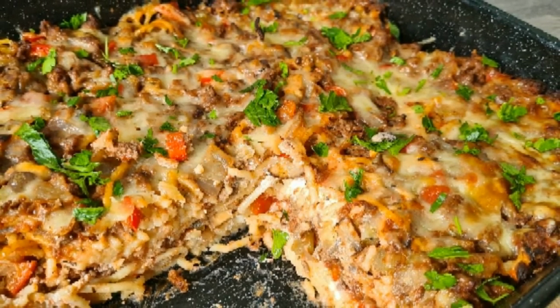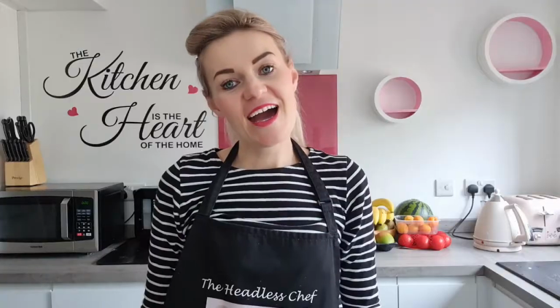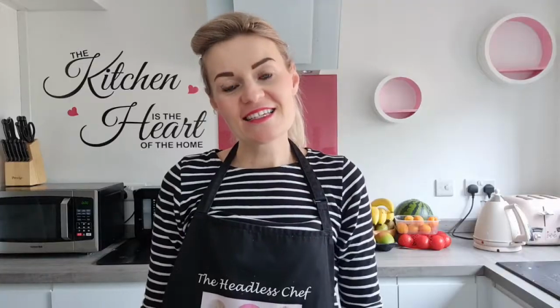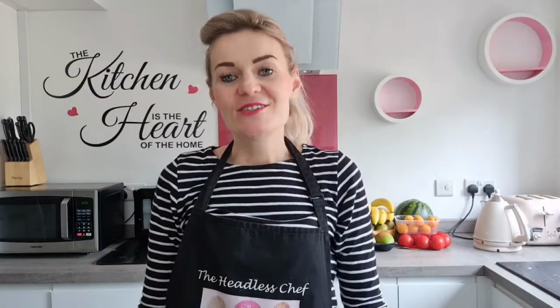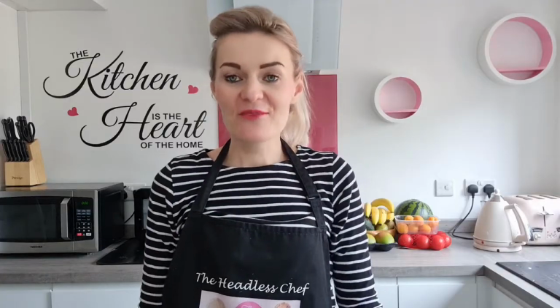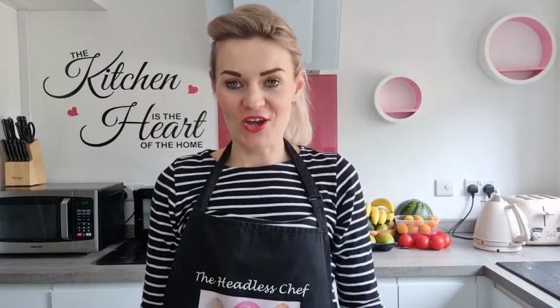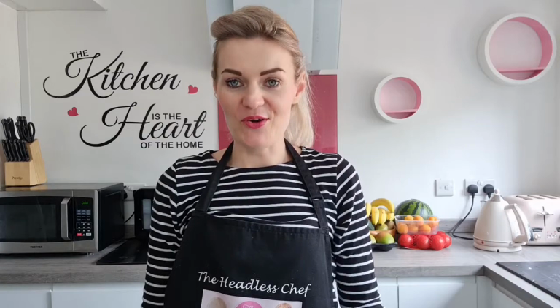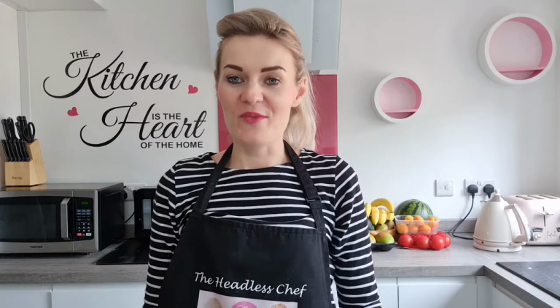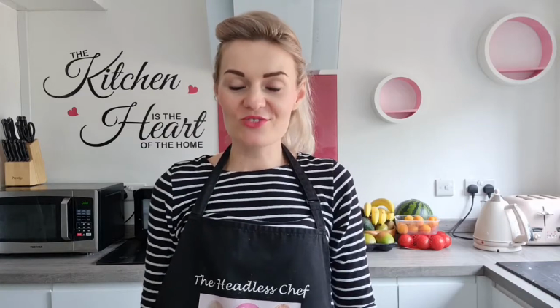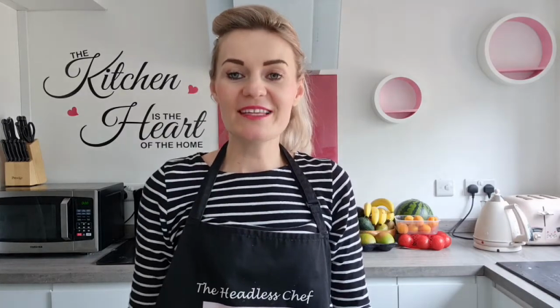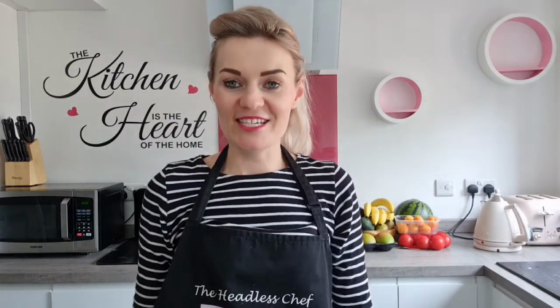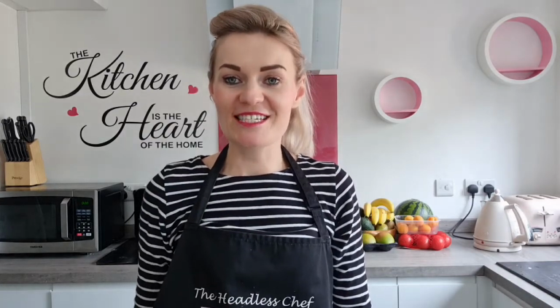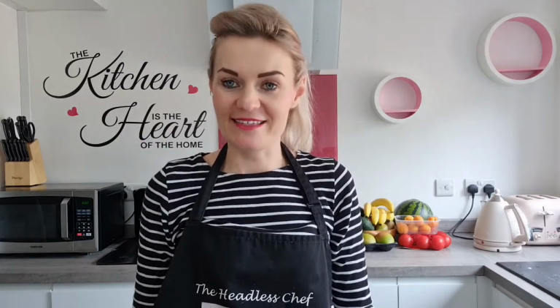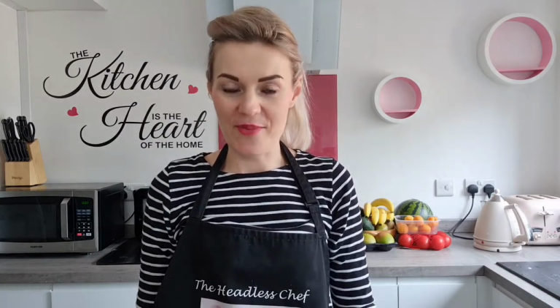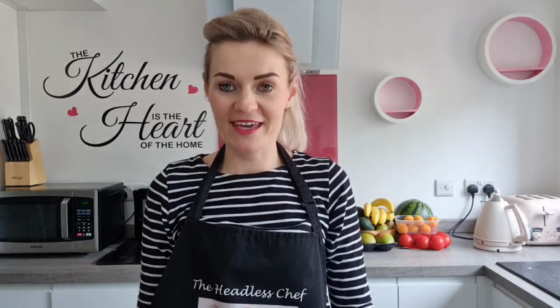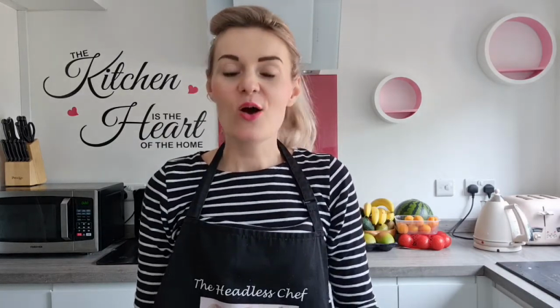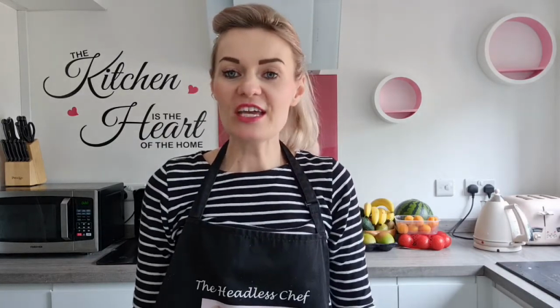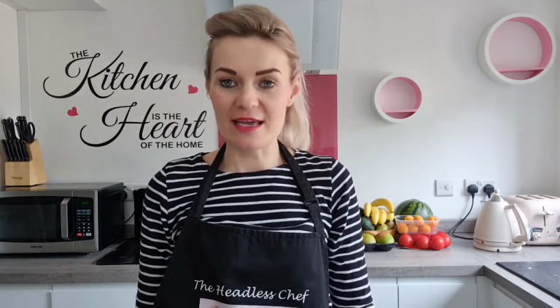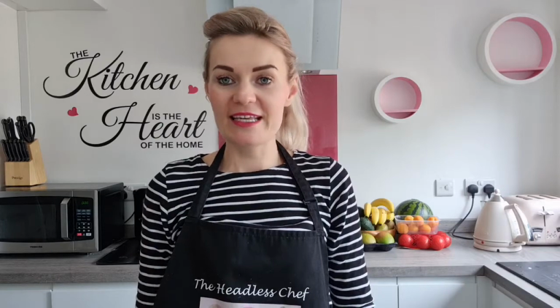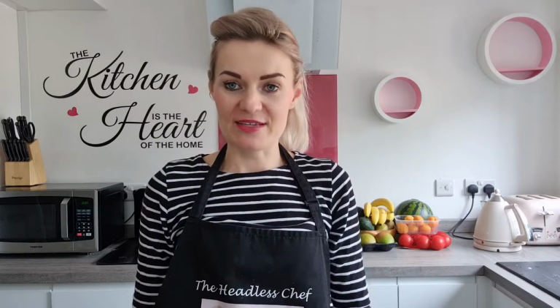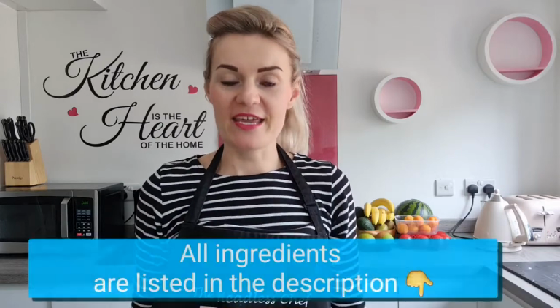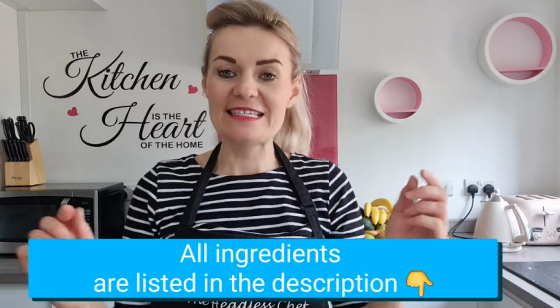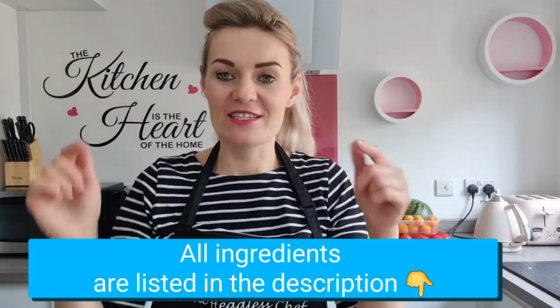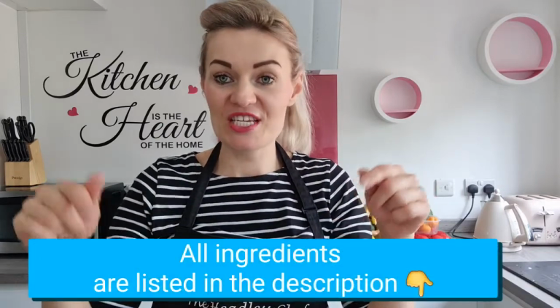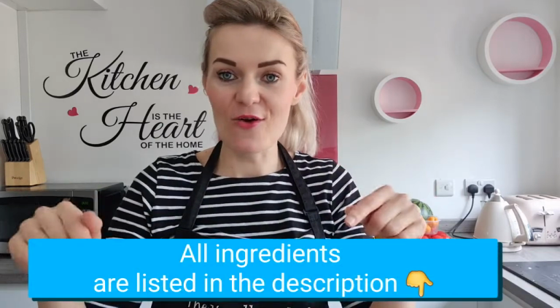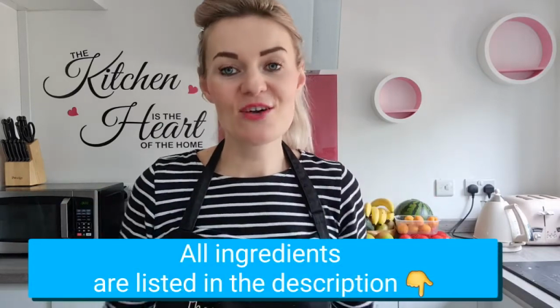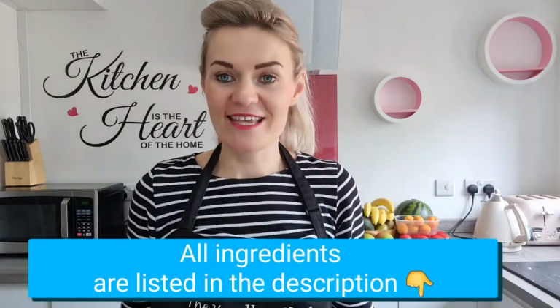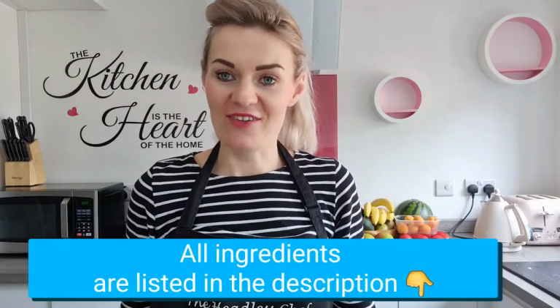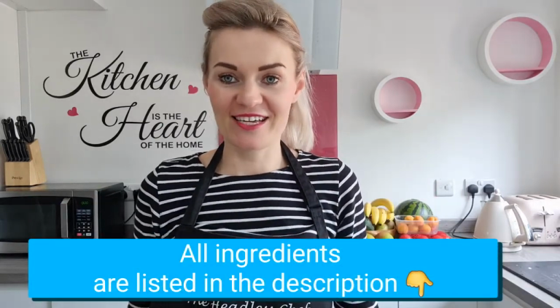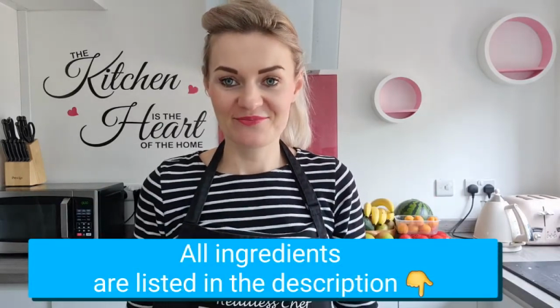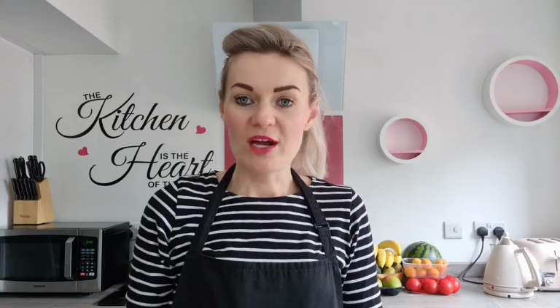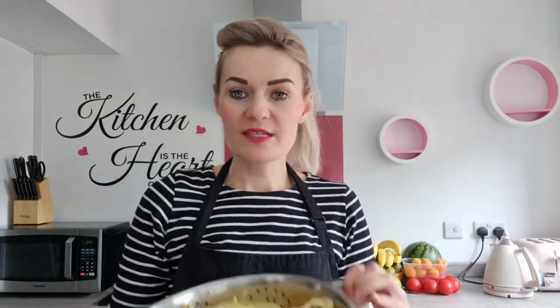Hi guys, today I'm going to show you how to make extremely delicious spaghetti bake. All the ingredients I'm using in this recipe are listed in the description just below, so please have a look.